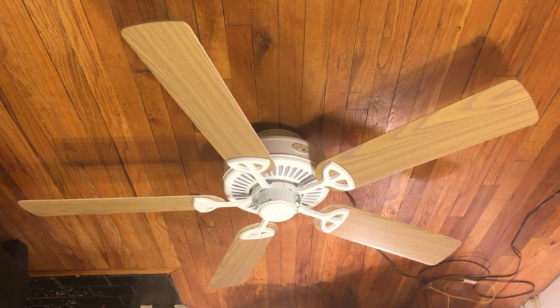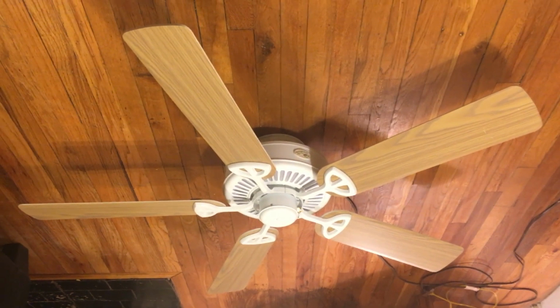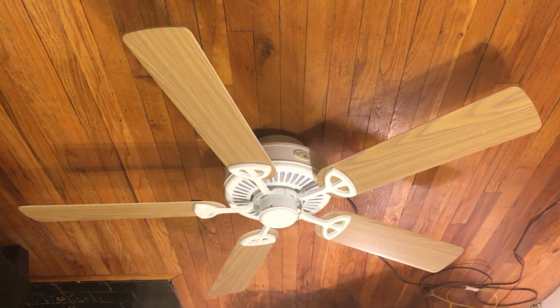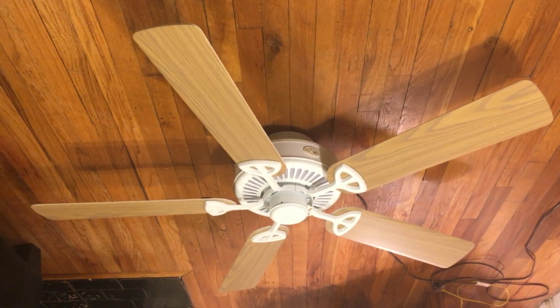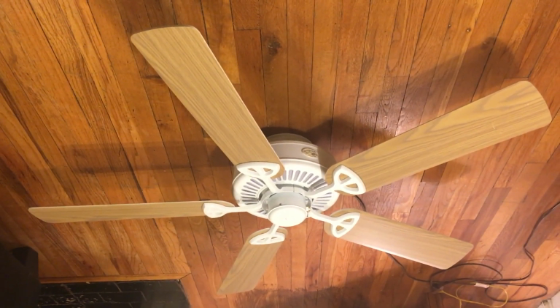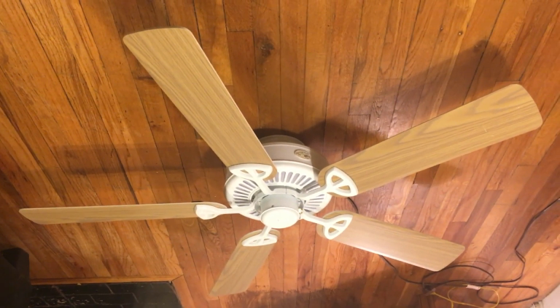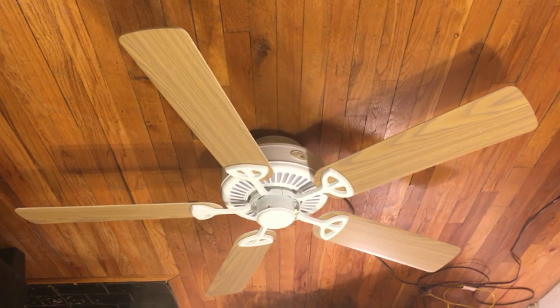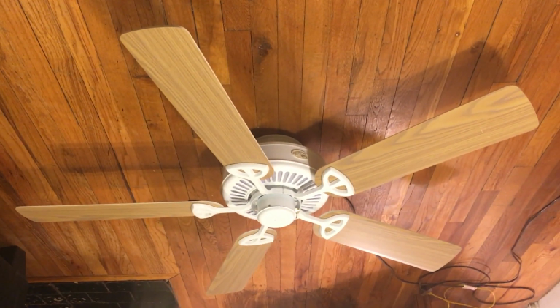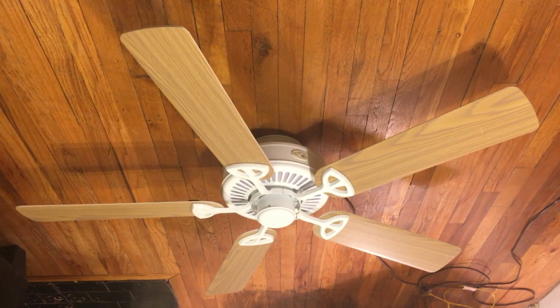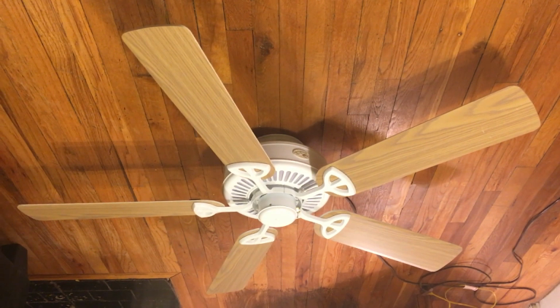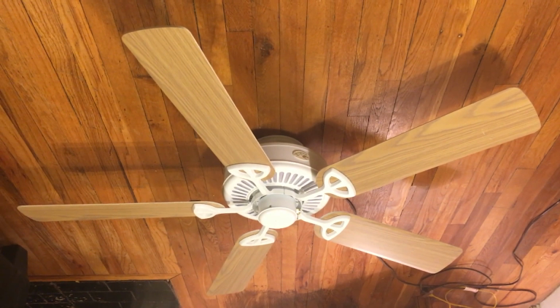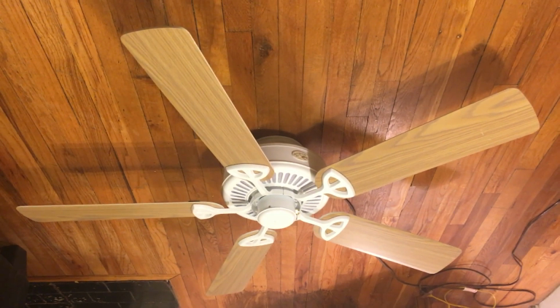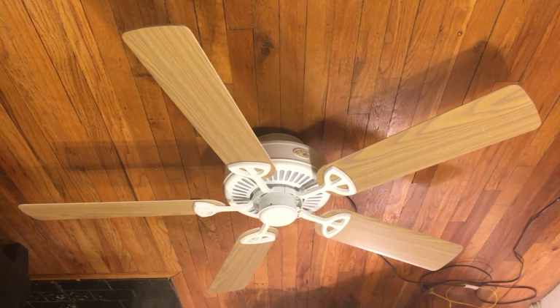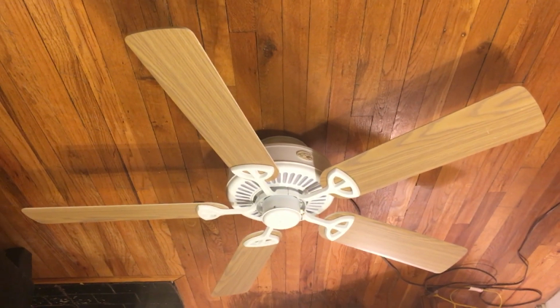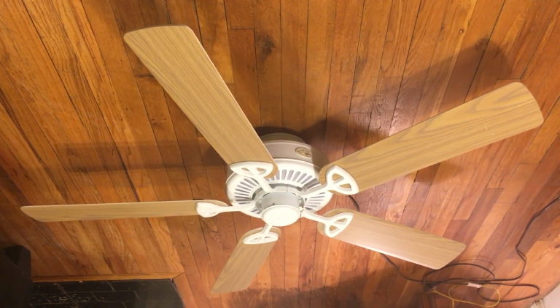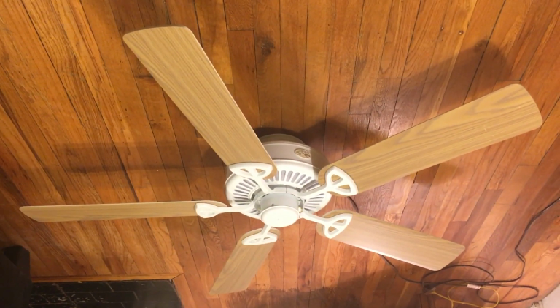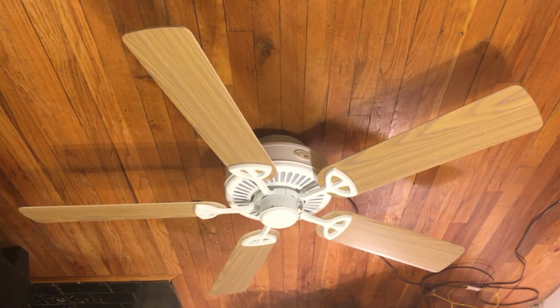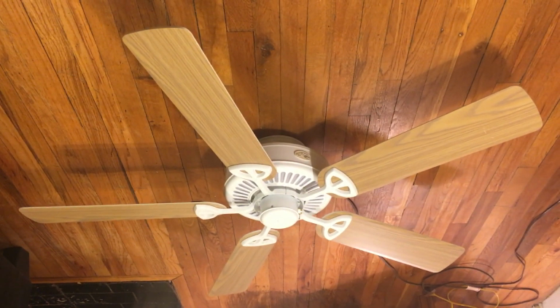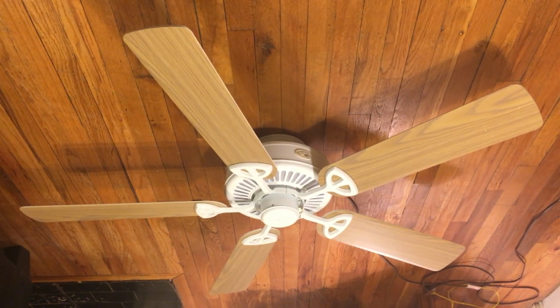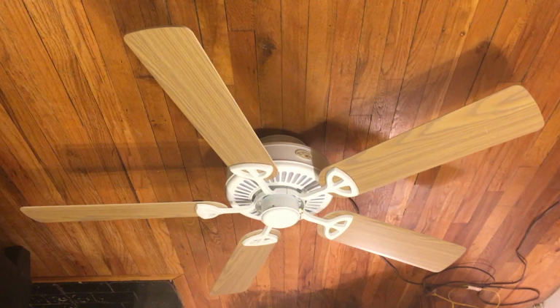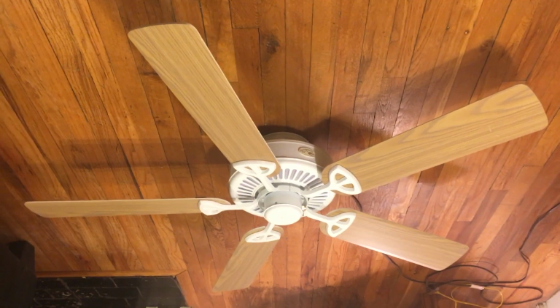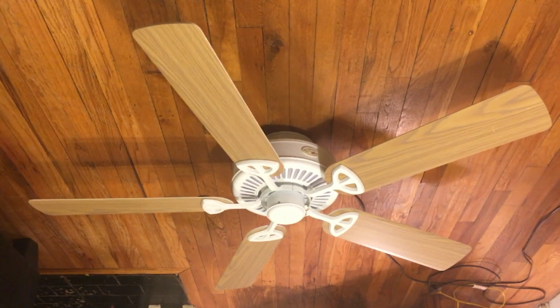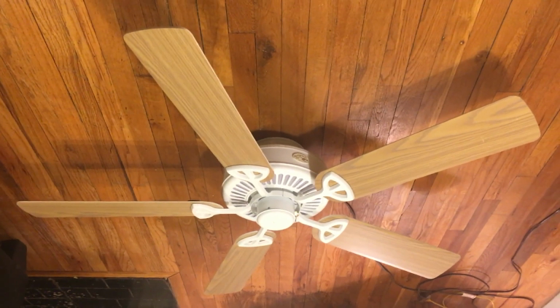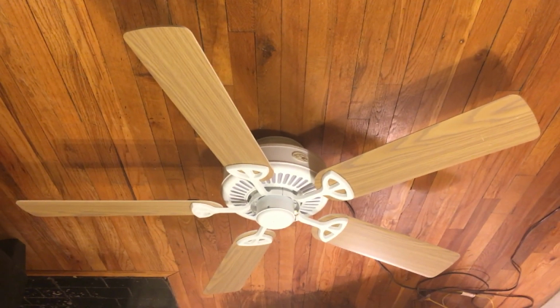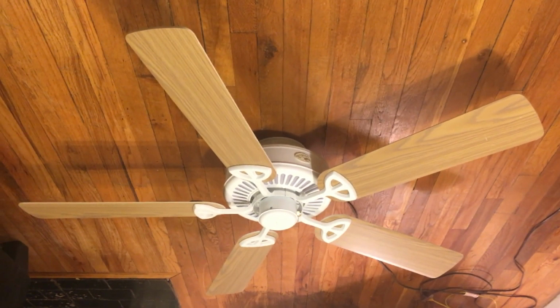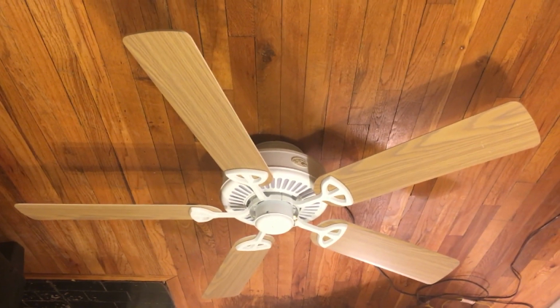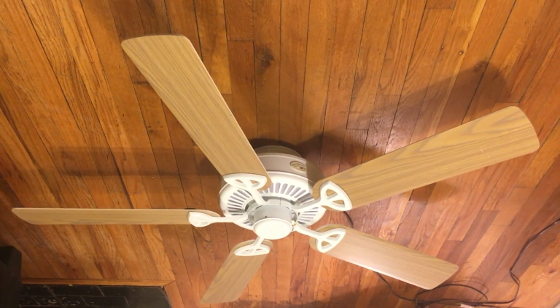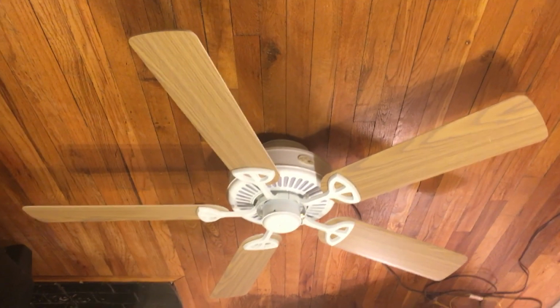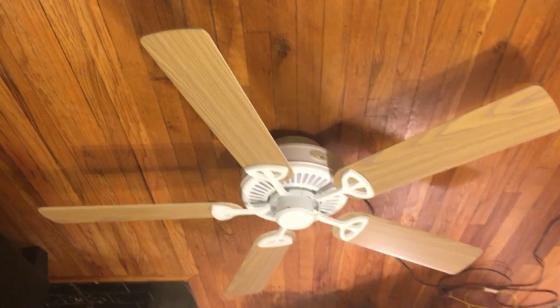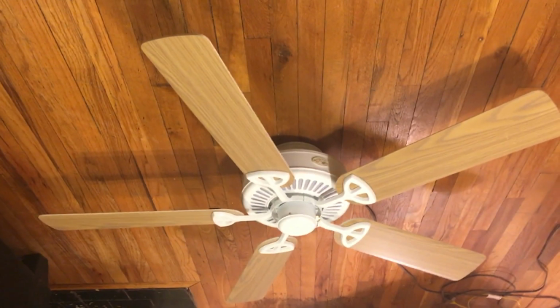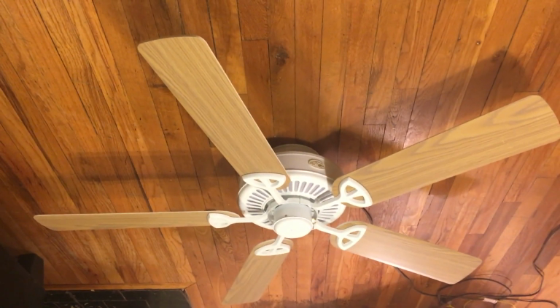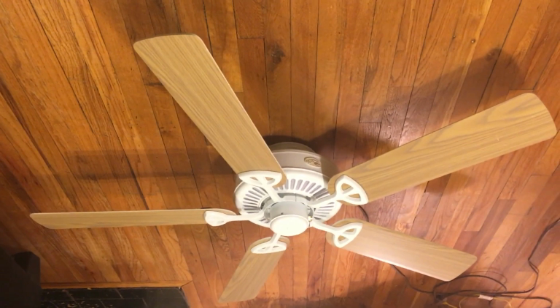This fan is actually an older model — the Farmington right when it came out. Jonathan Finn told me he got it around 2008, so it's an older one, and it's probably better than the ones they're selling now.